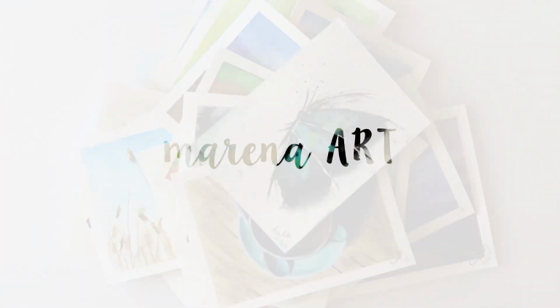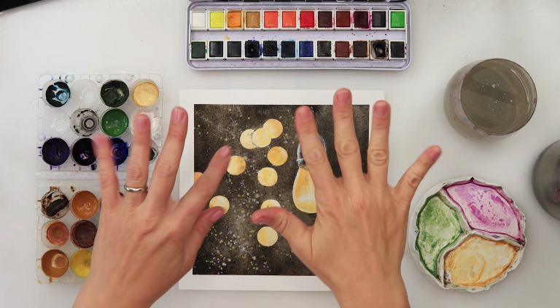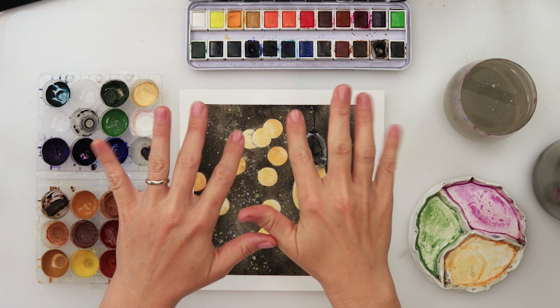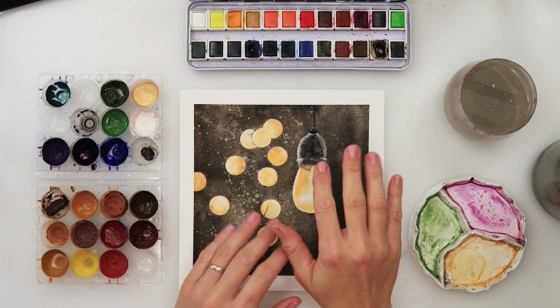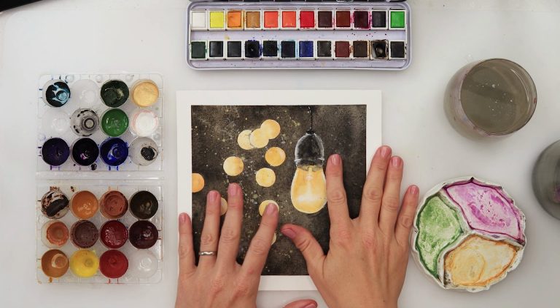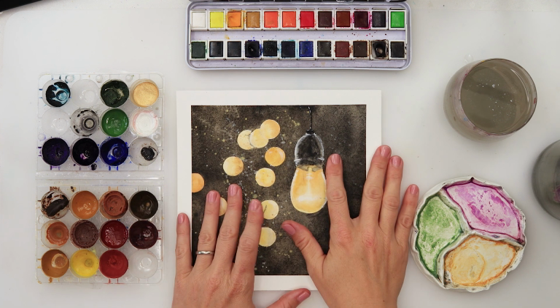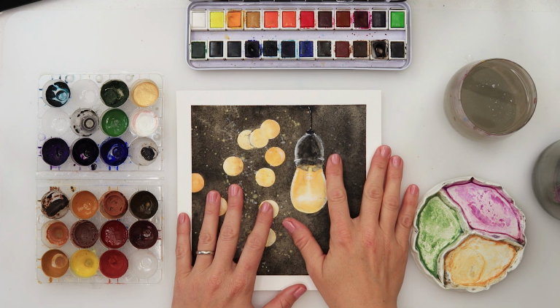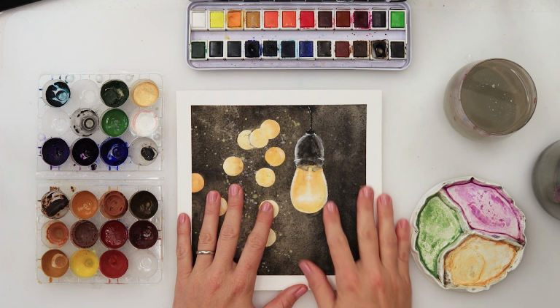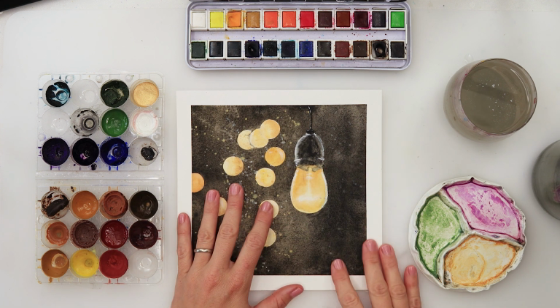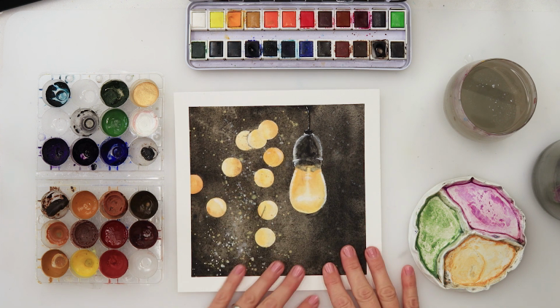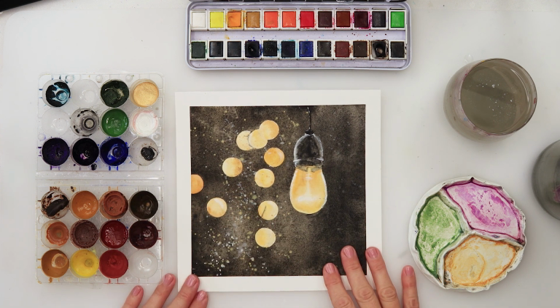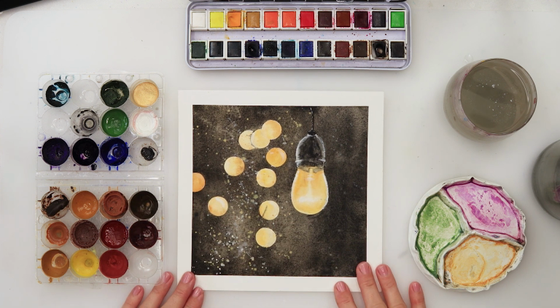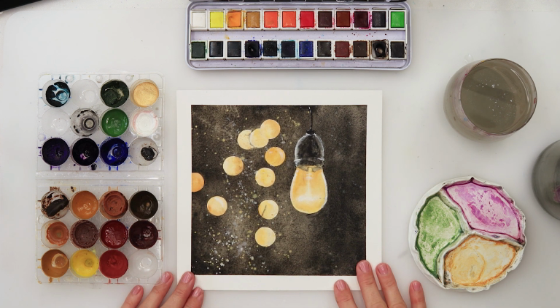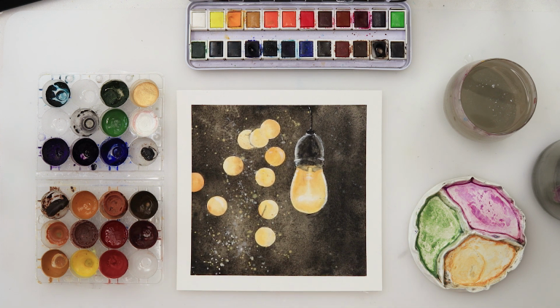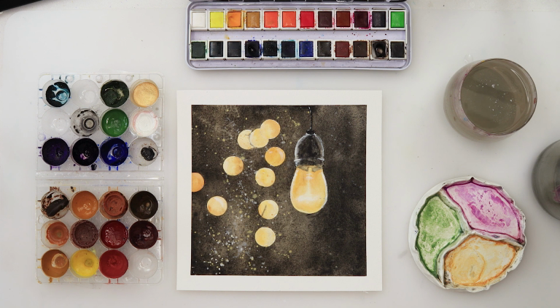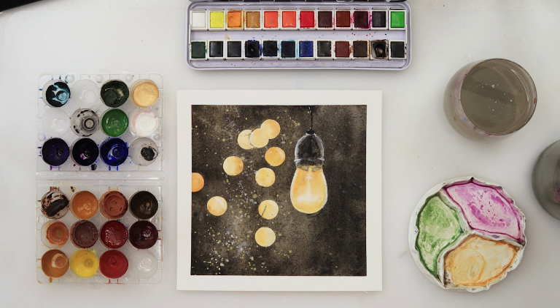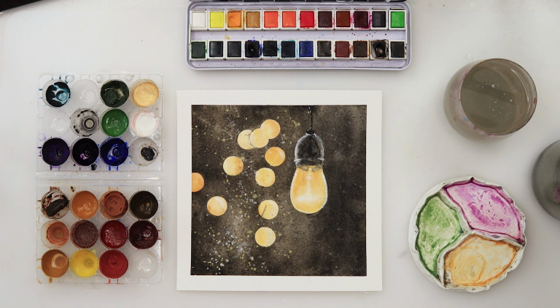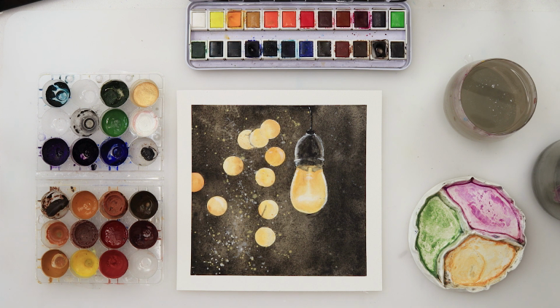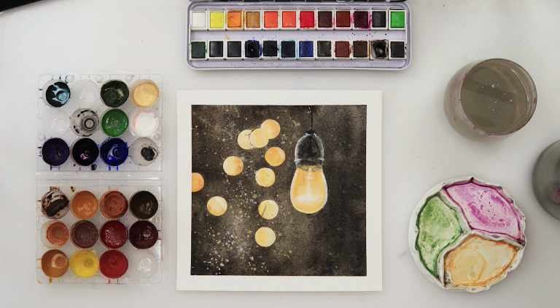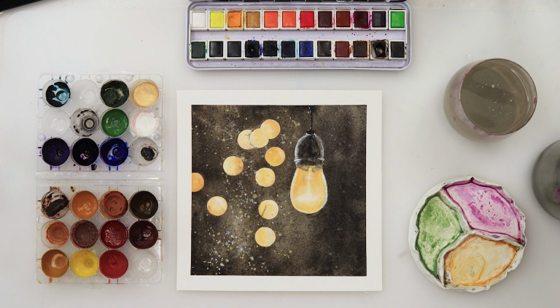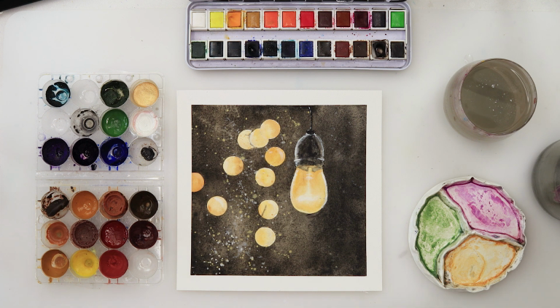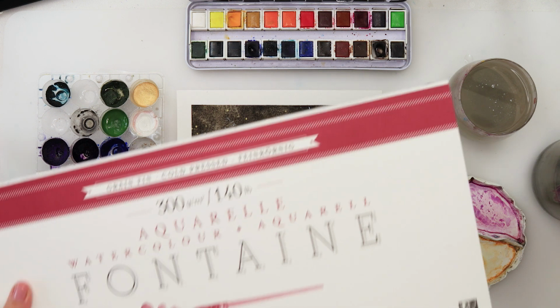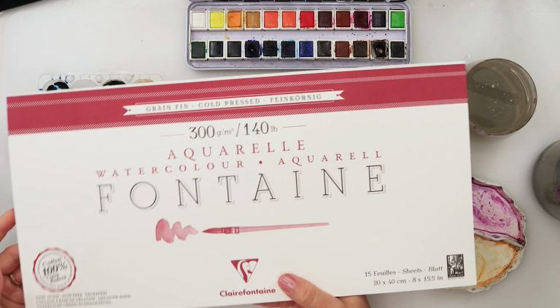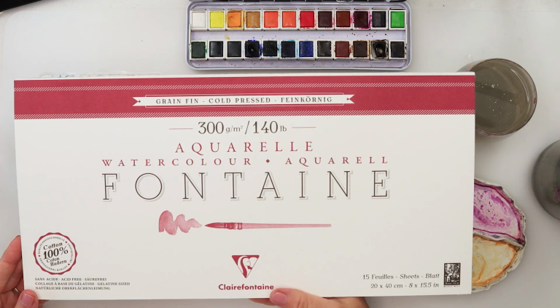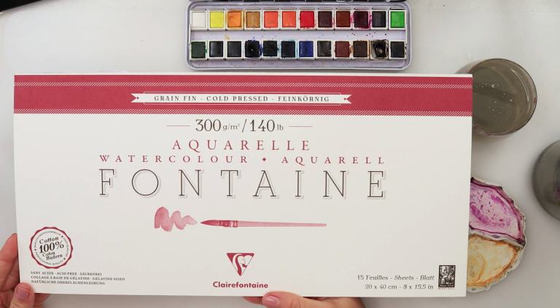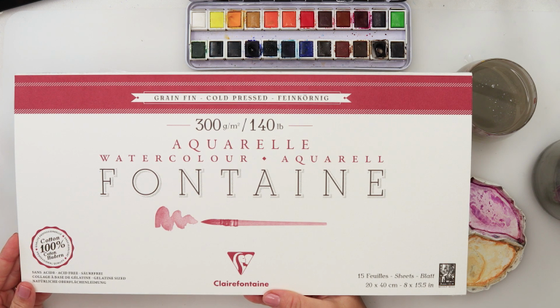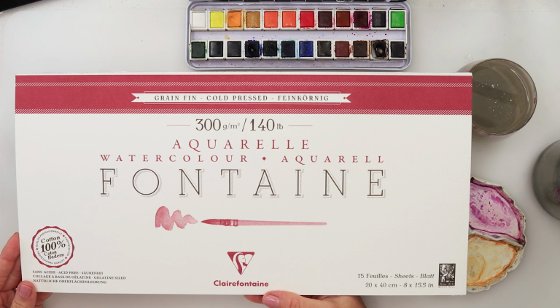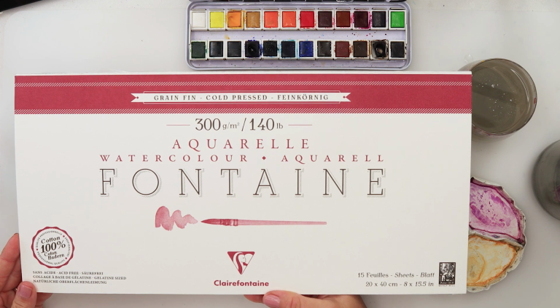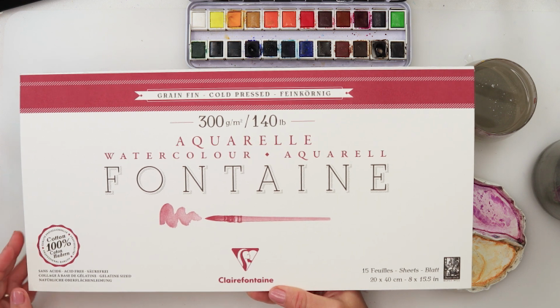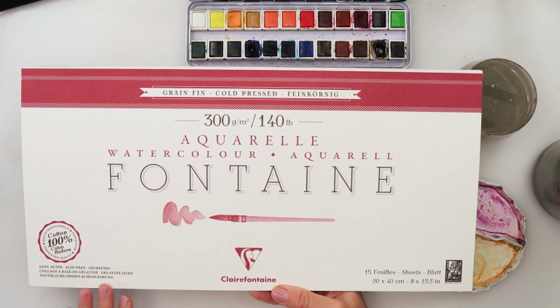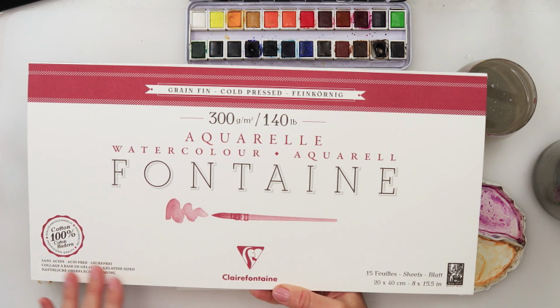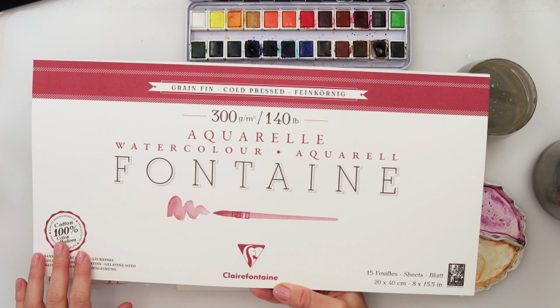Hey everyone and welcome to my channel. In this video today we will be painting a light bulb with some light reflection in the air. I will also be using the Fontaine watercolor paper.